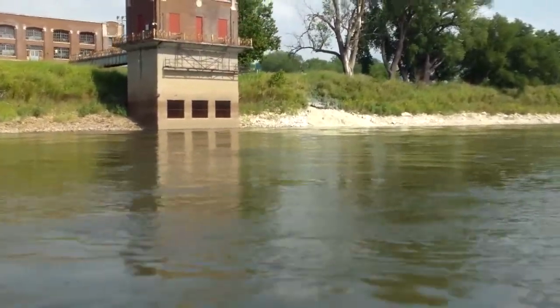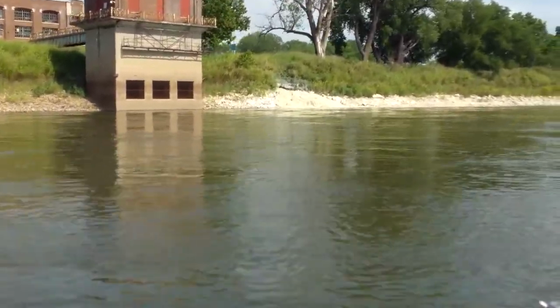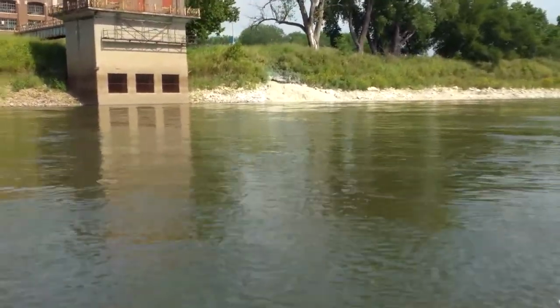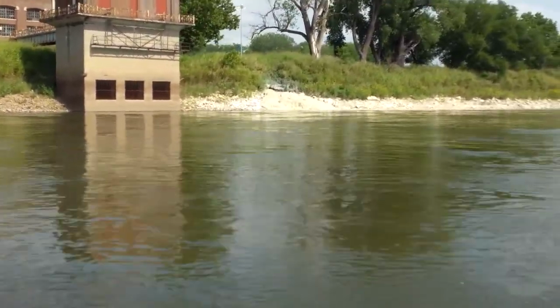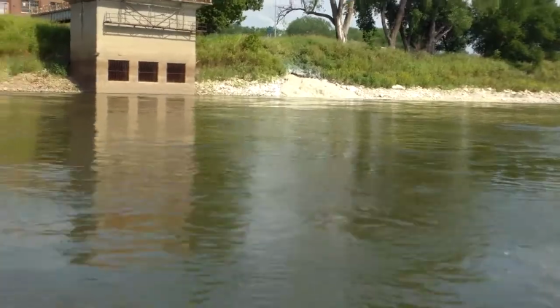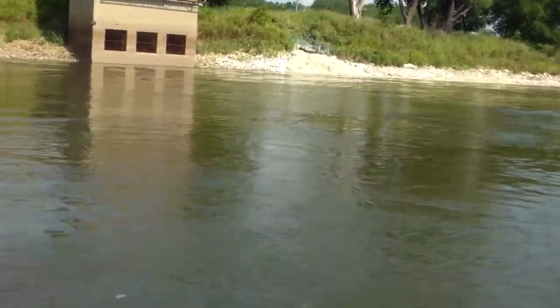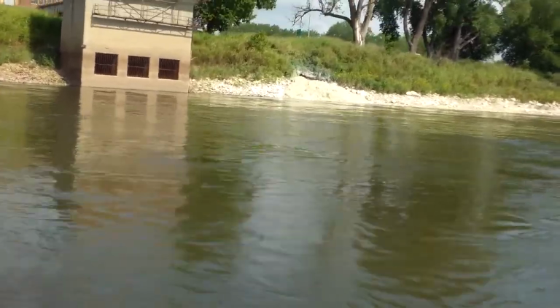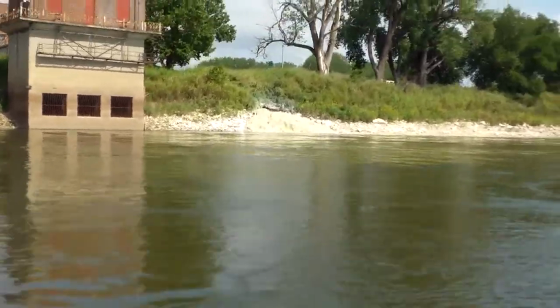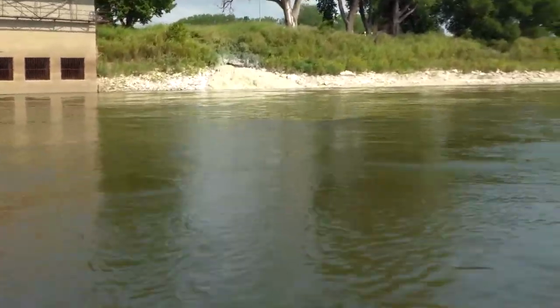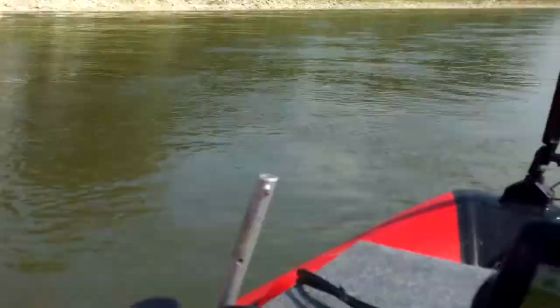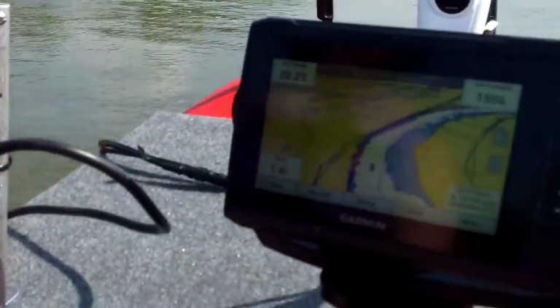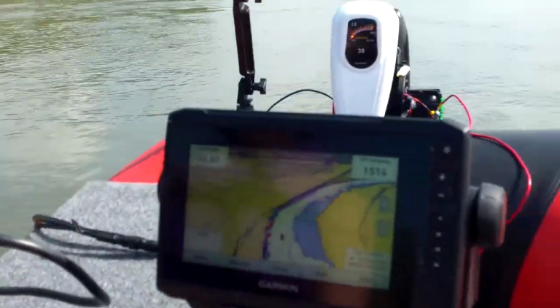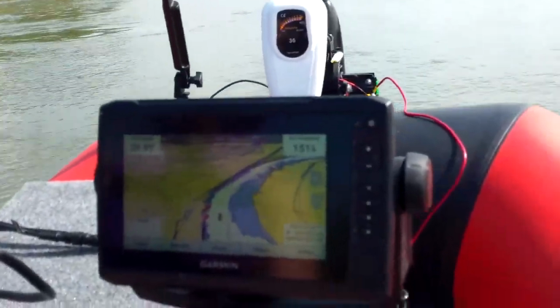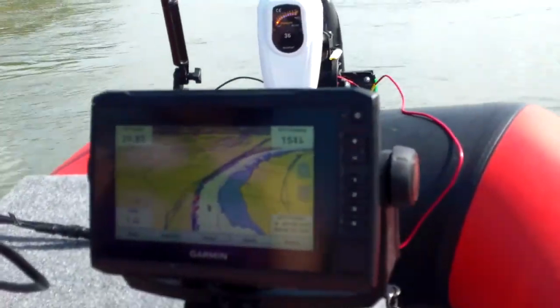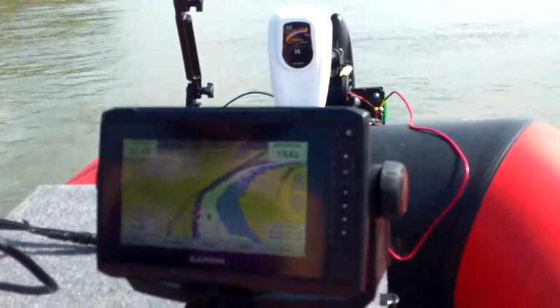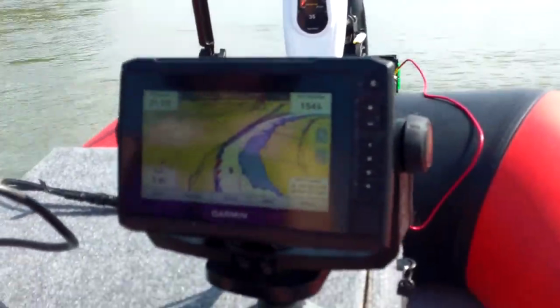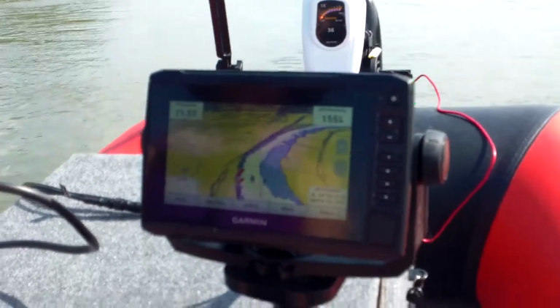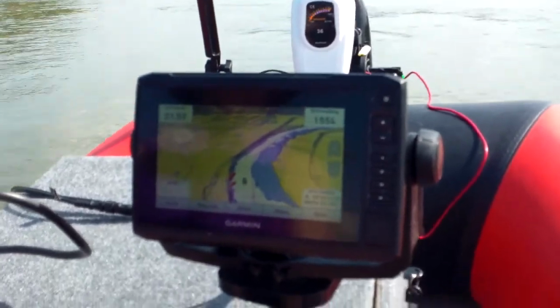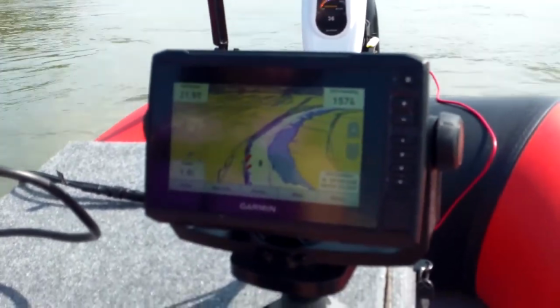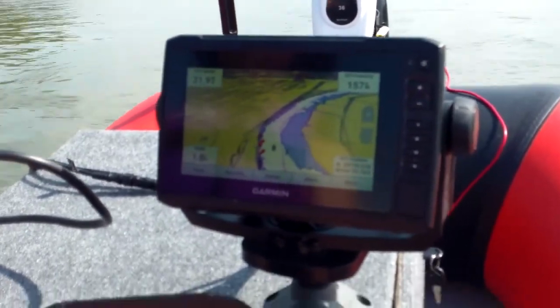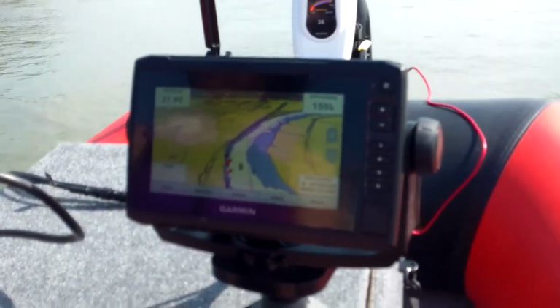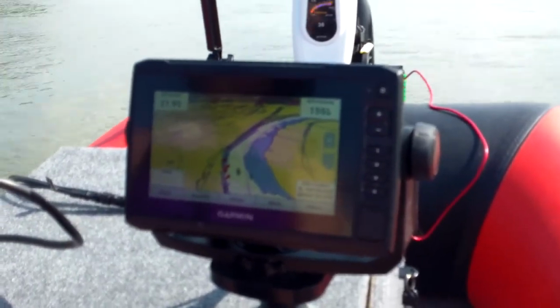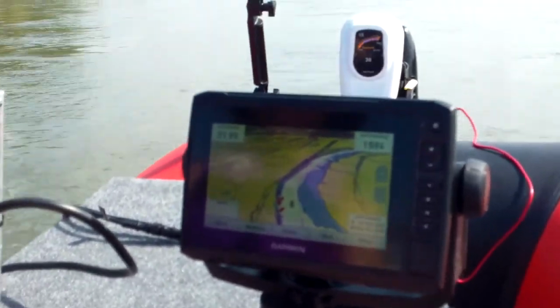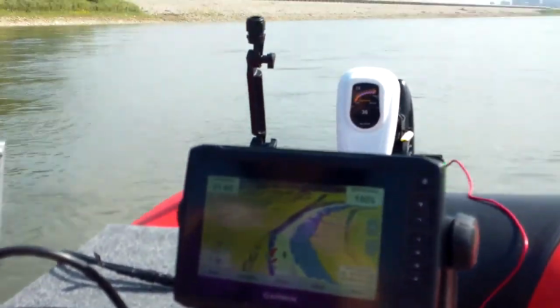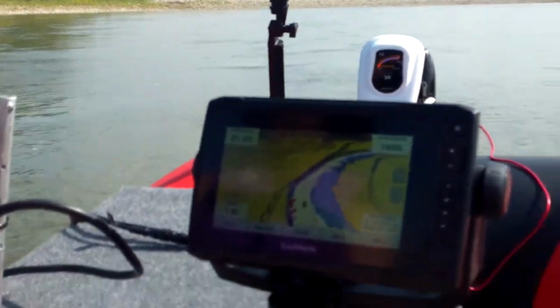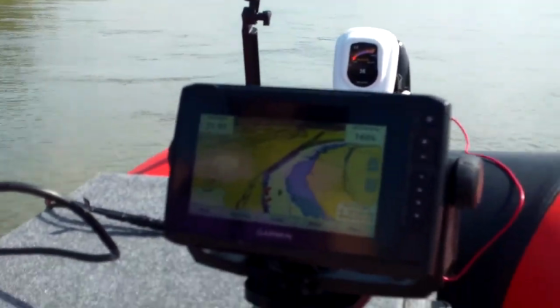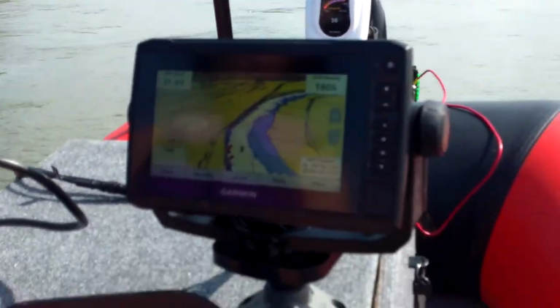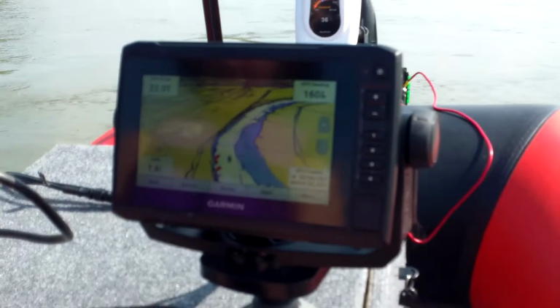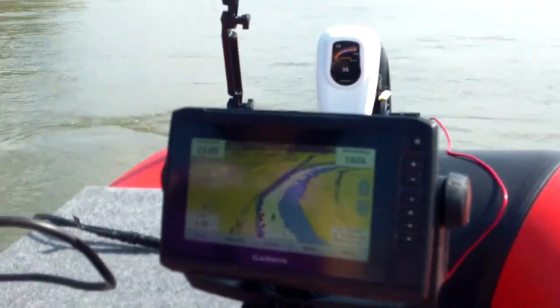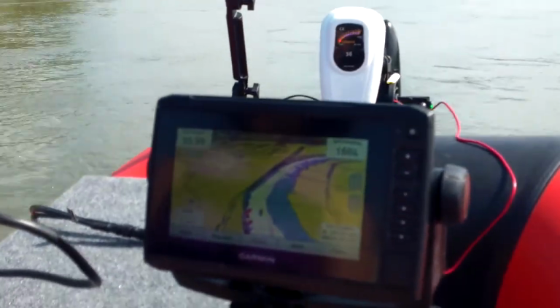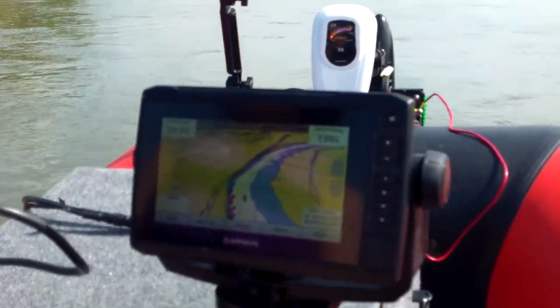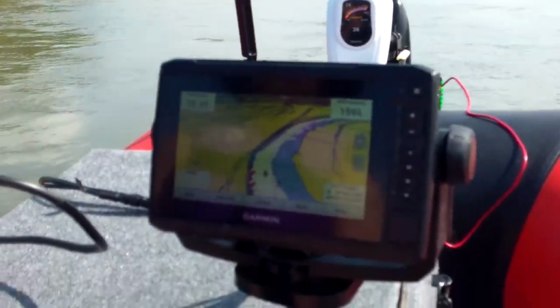As I turned and headed downstream you'll notice the top speed picked up quite a bit. In the top left corner of the fish finder you'll notice my top speed went from 15 miles an hour all the way up to 22 miles an hour. So on that trip back I was really flying down the river.